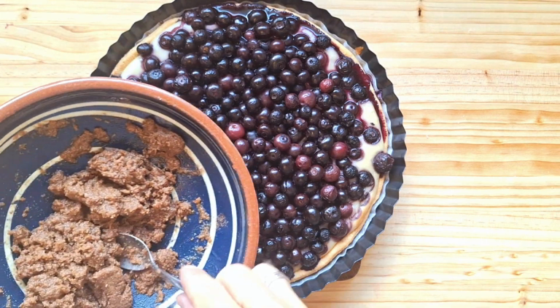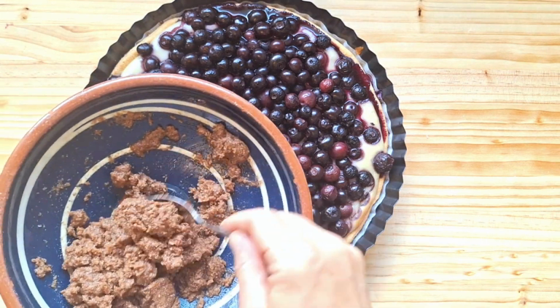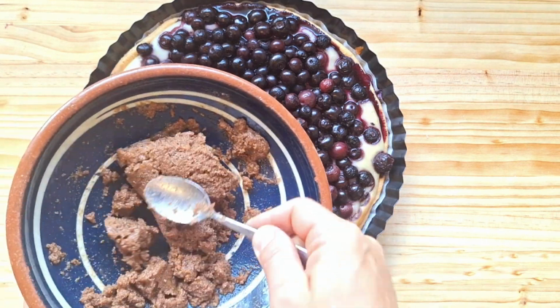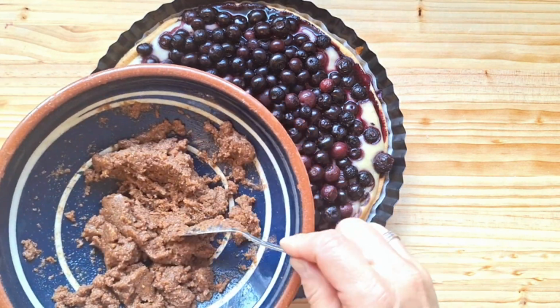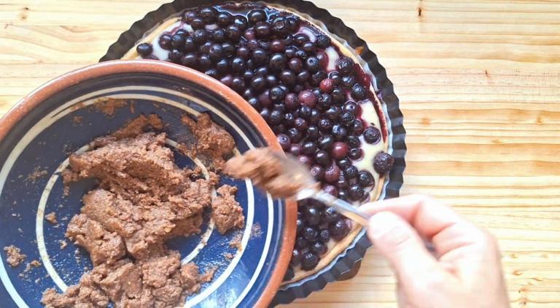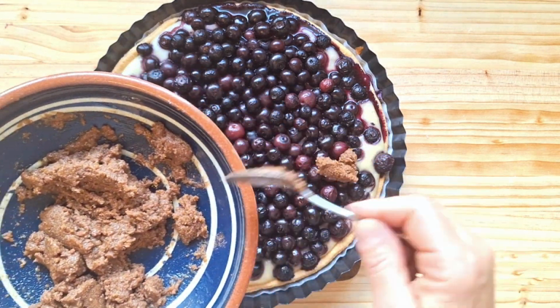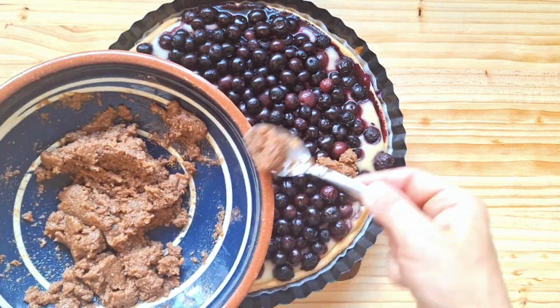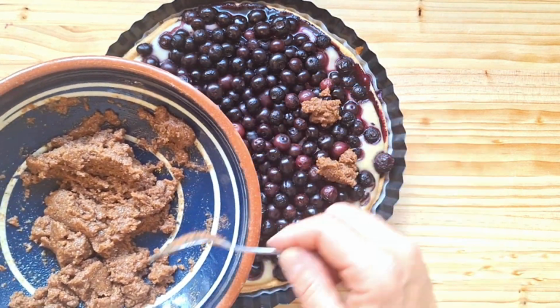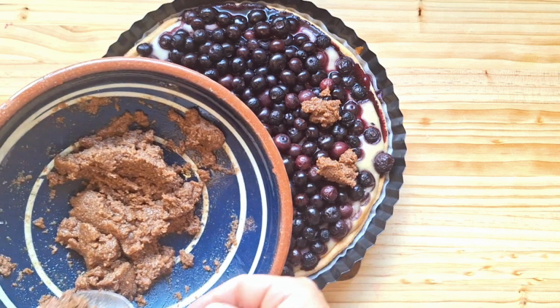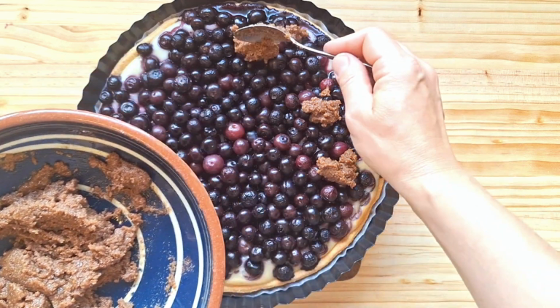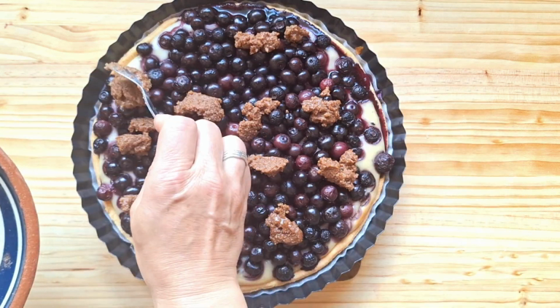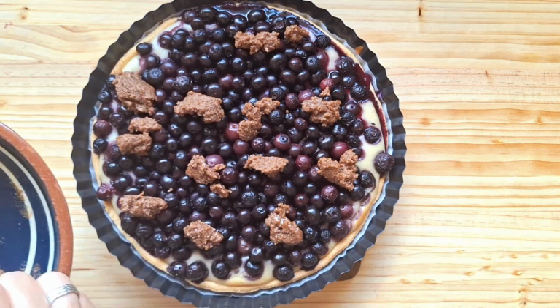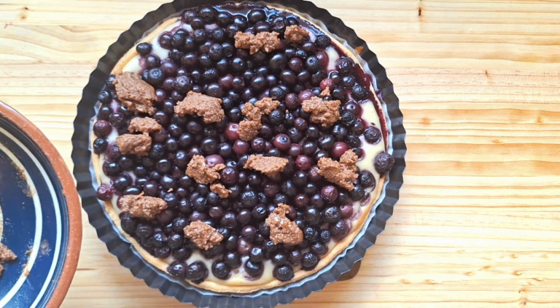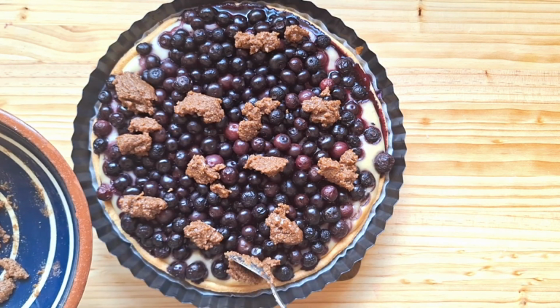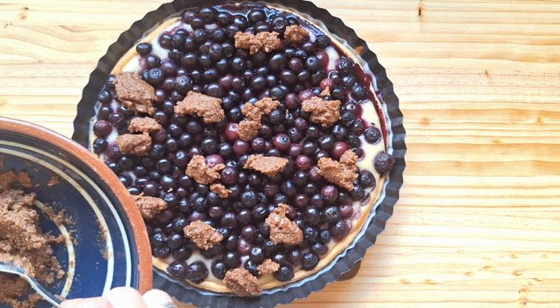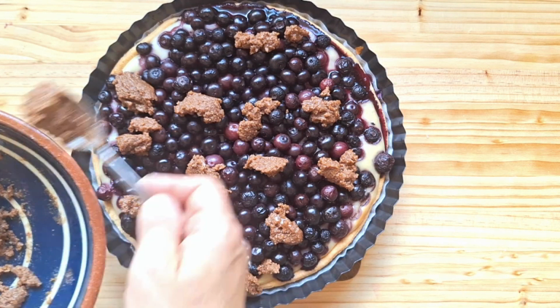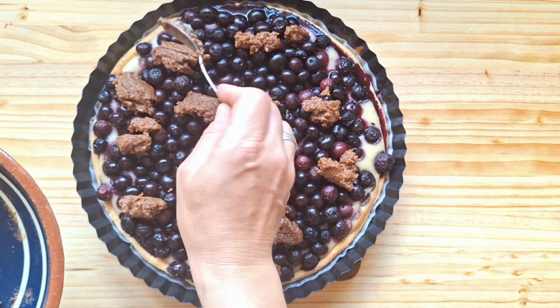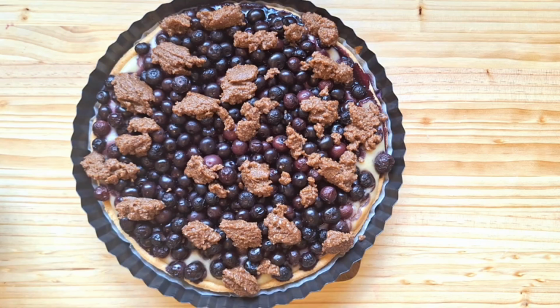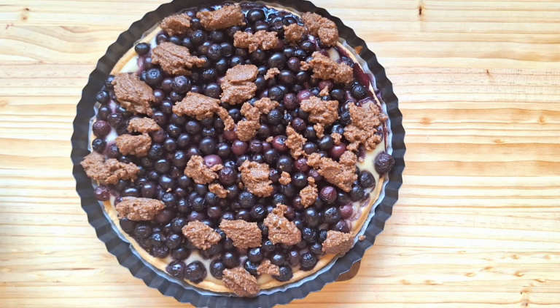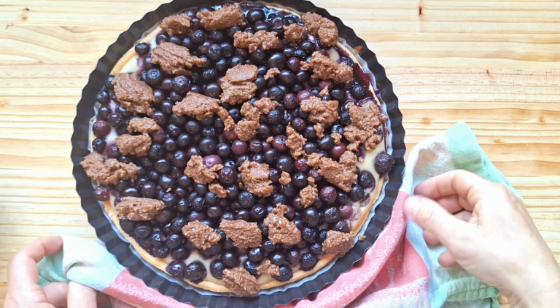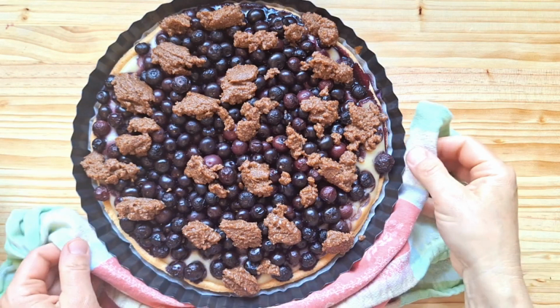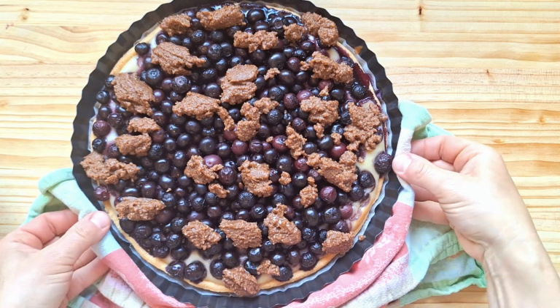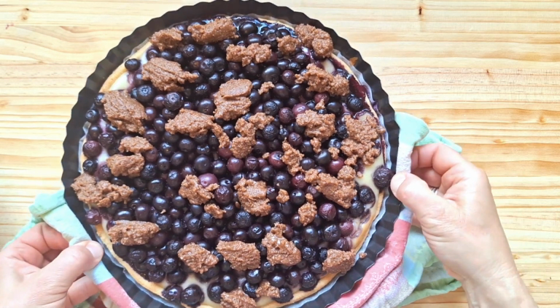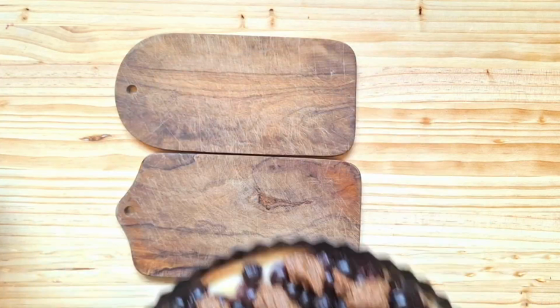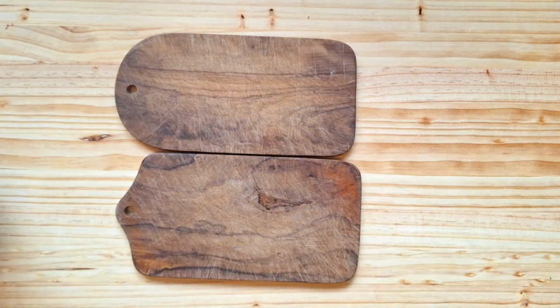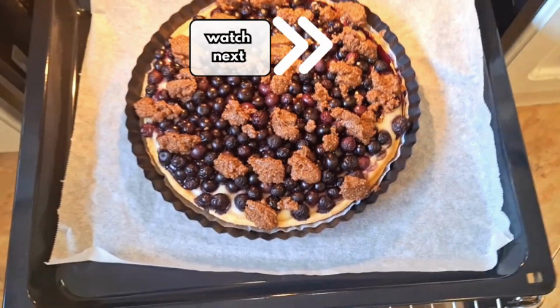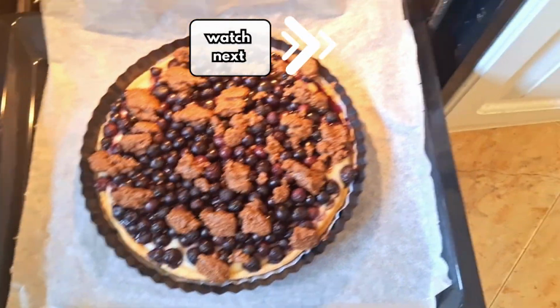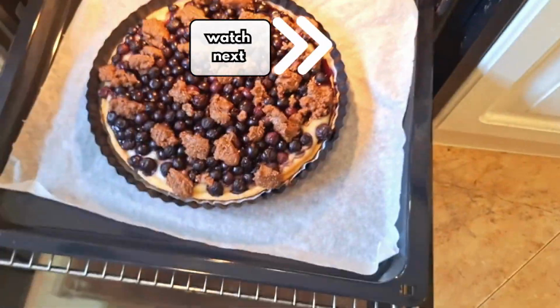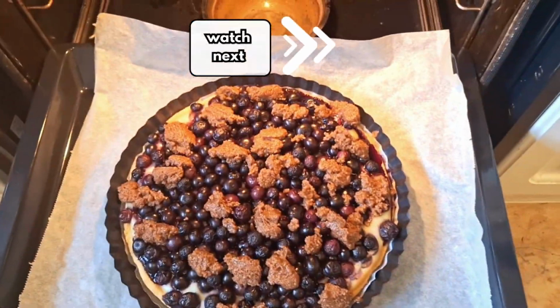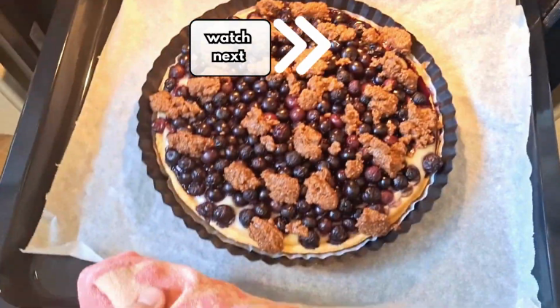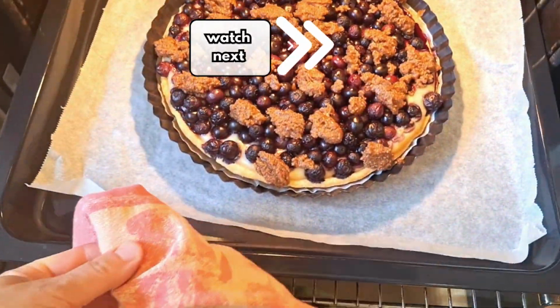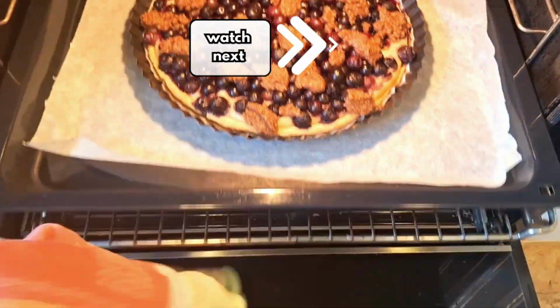After the cake has baked in the oven for about 20 minutes, quickly add the sprinkles over it. Then you let it finish baking. If in doubt, it's better to let this cake bake a little longer rather than too short.